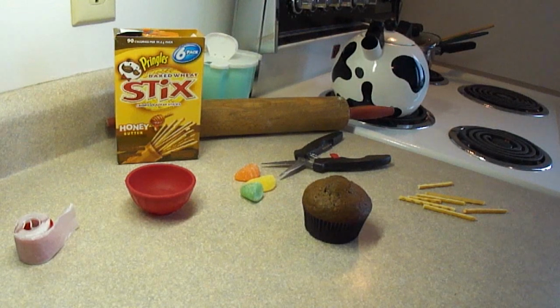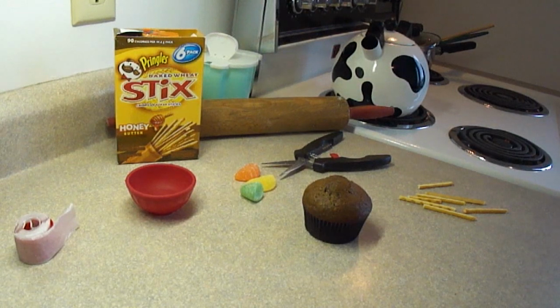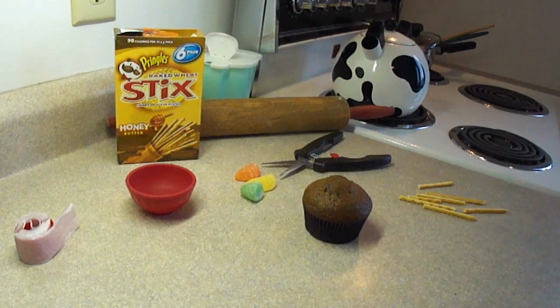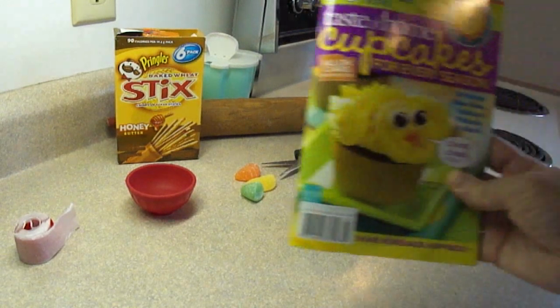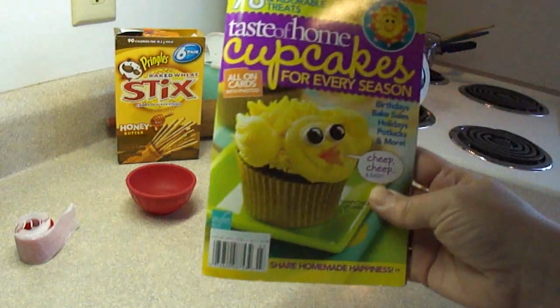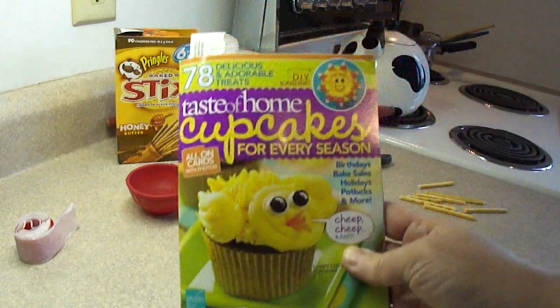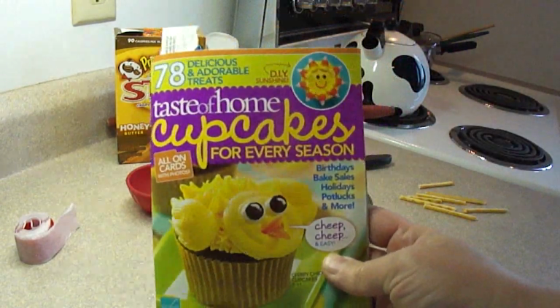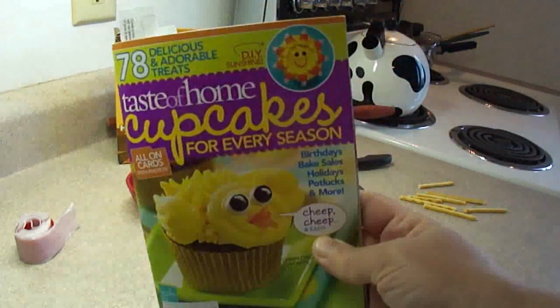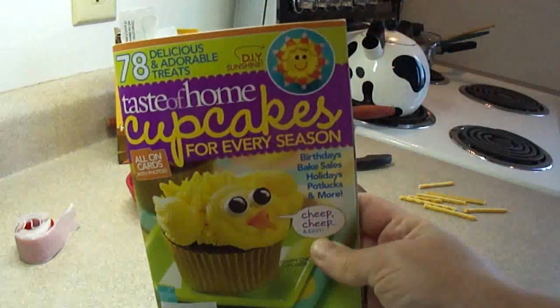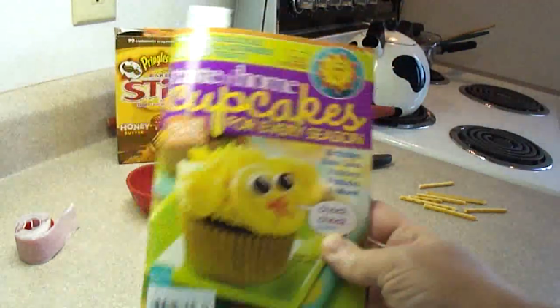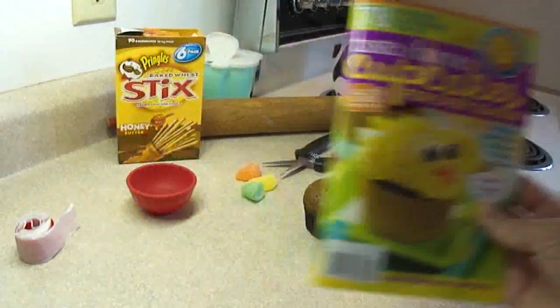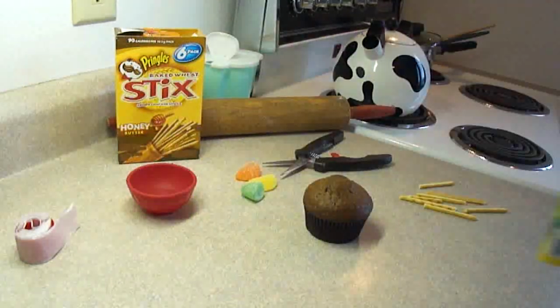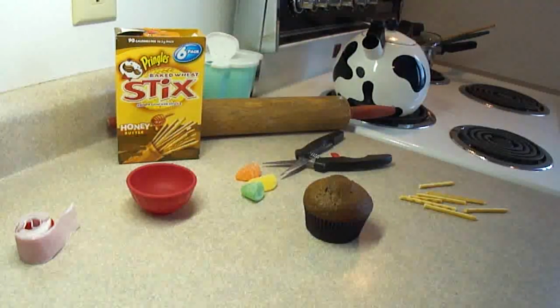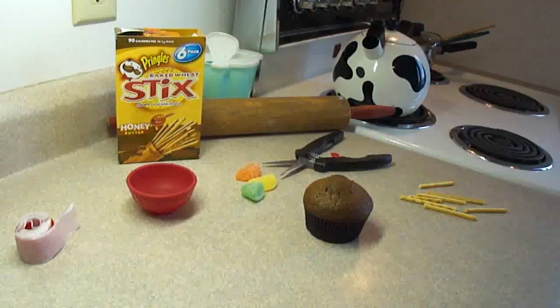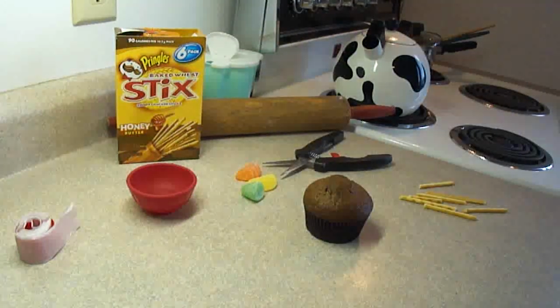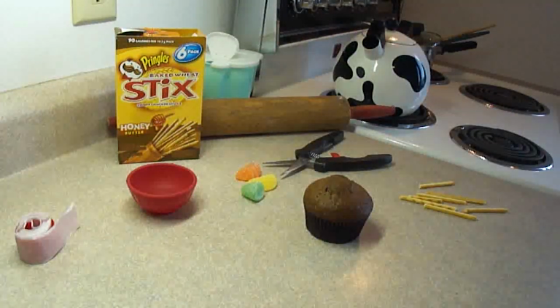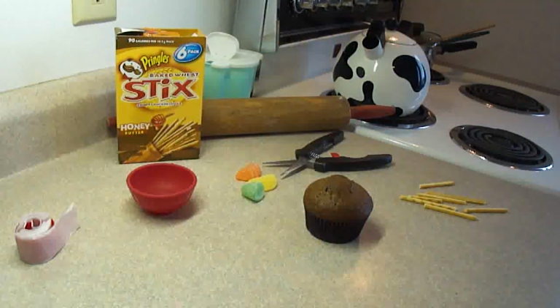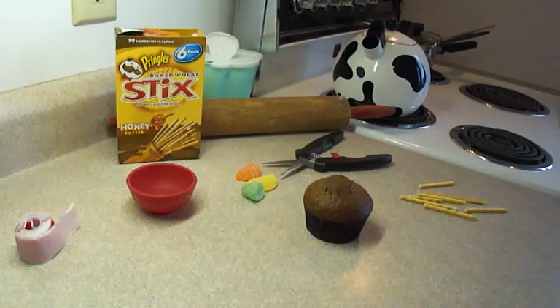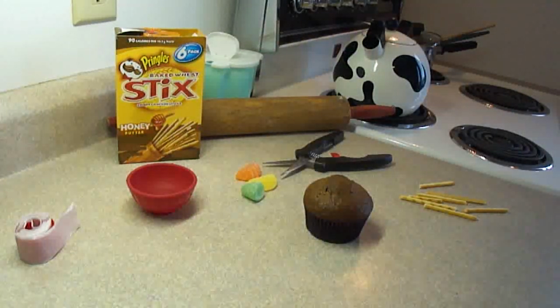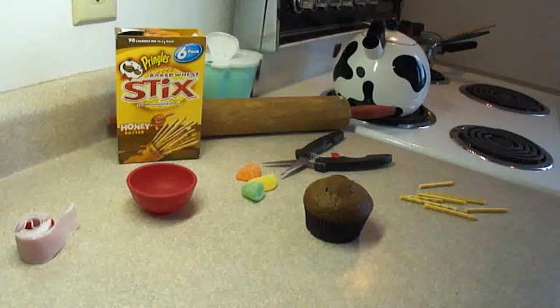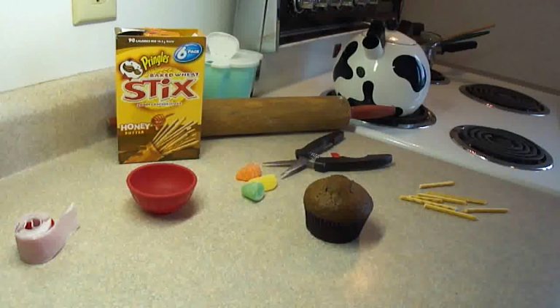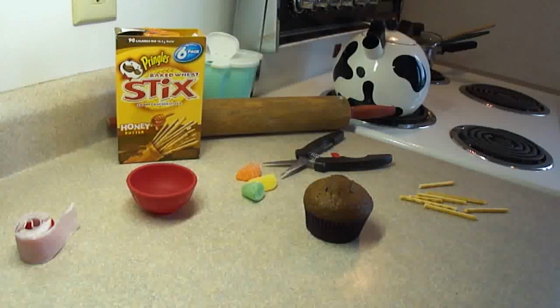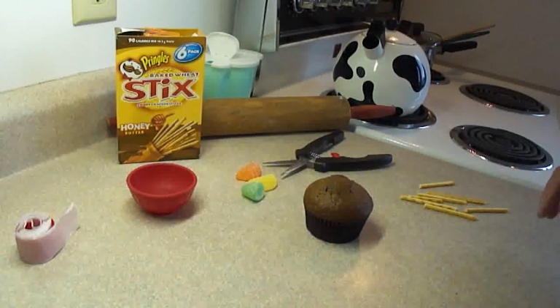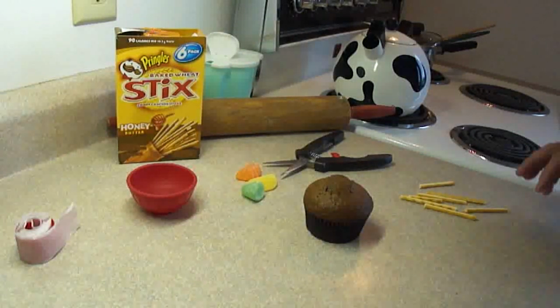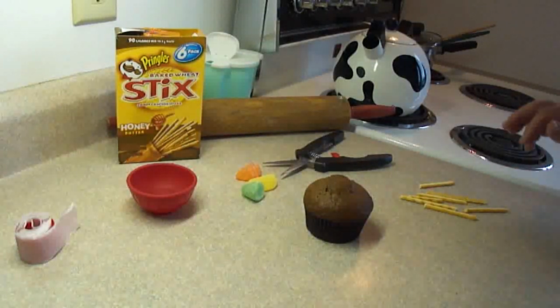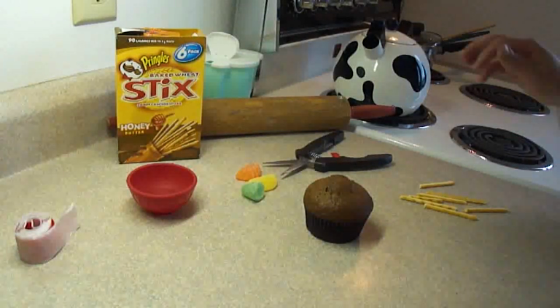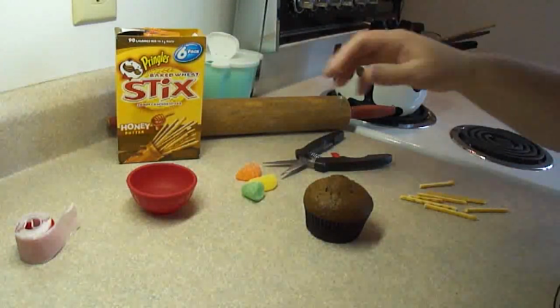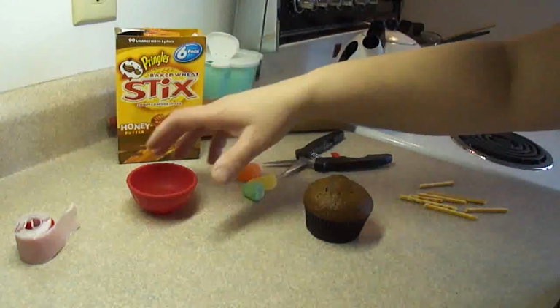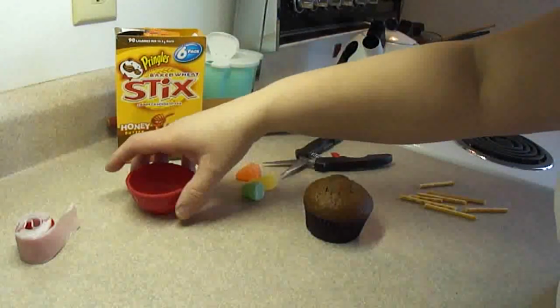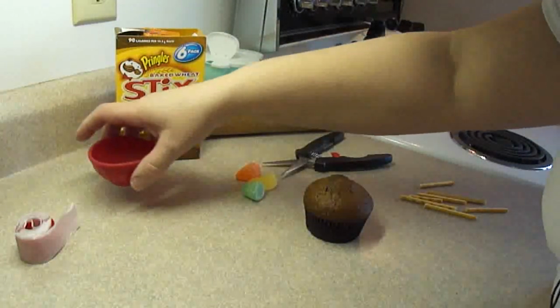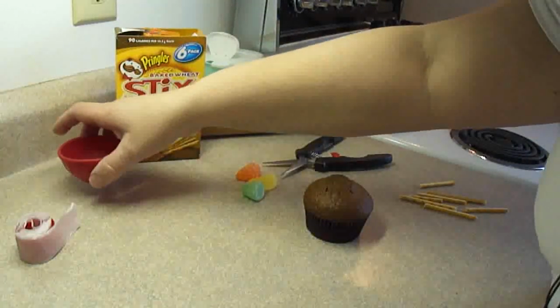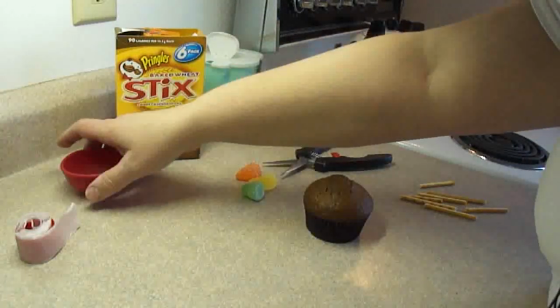This cupcake I also found in the Taste of Home Cupcakes recipe book, and it is little flowers on stems in a flower pot.